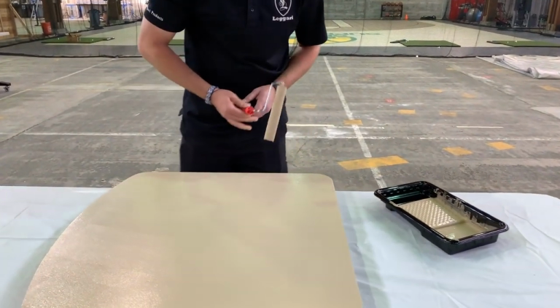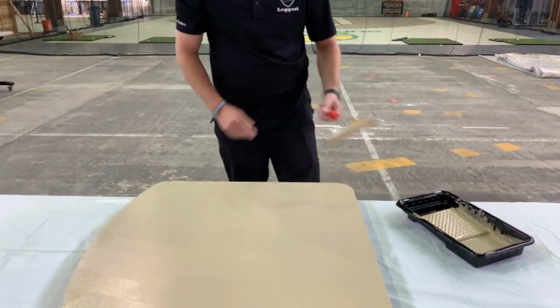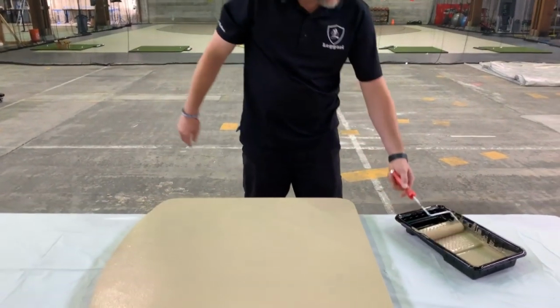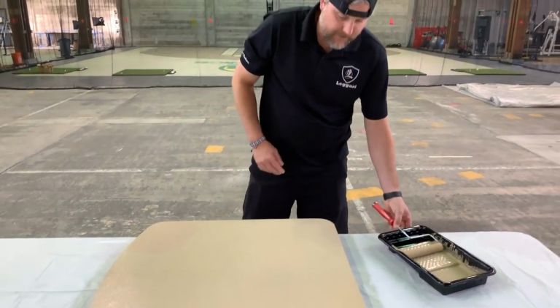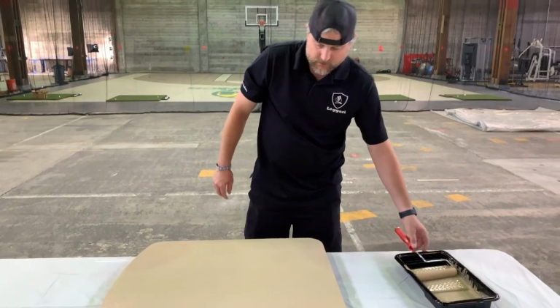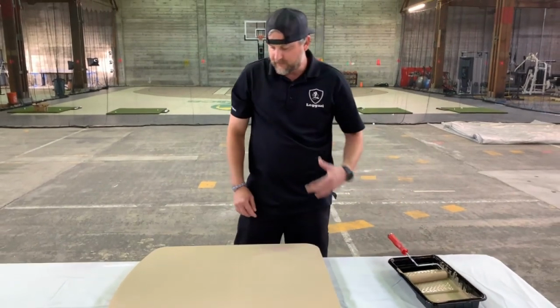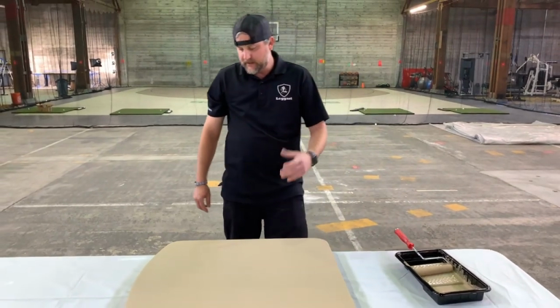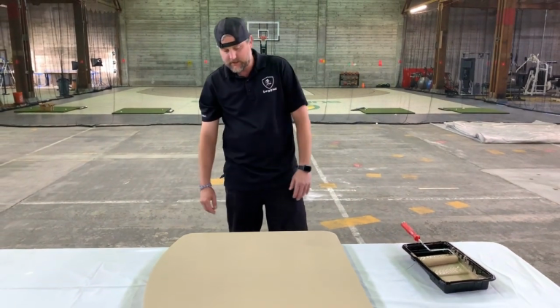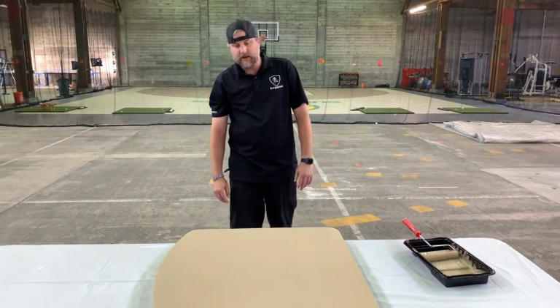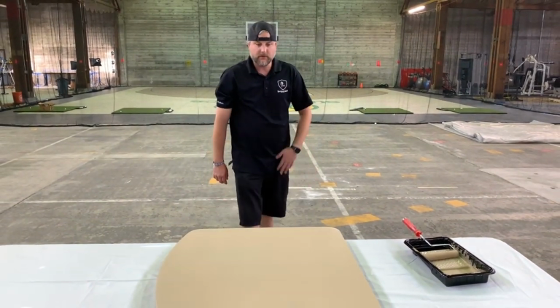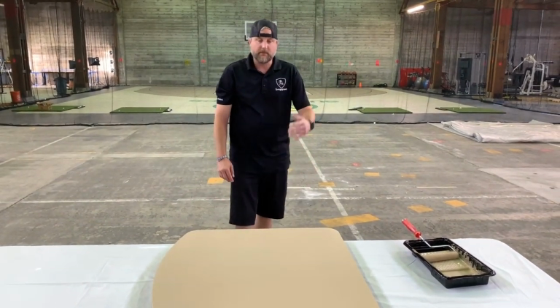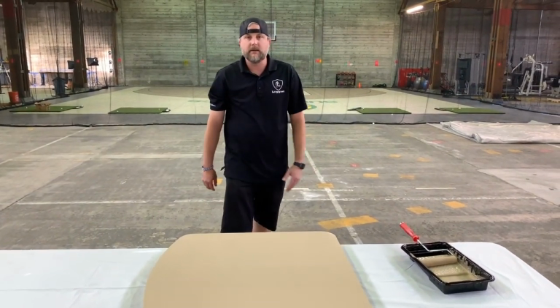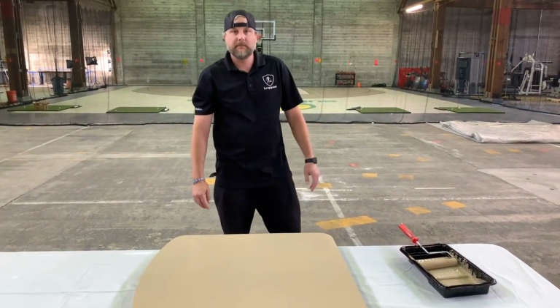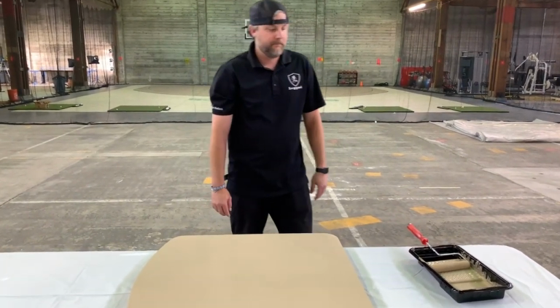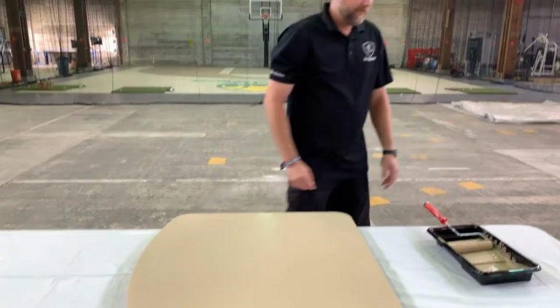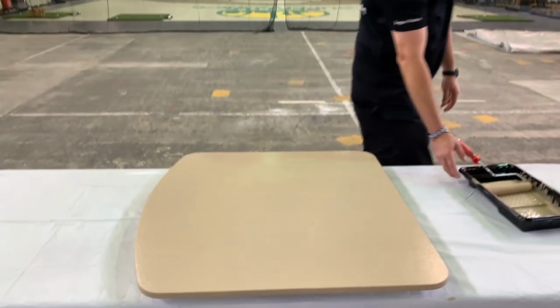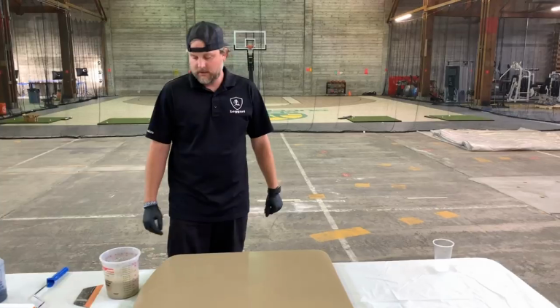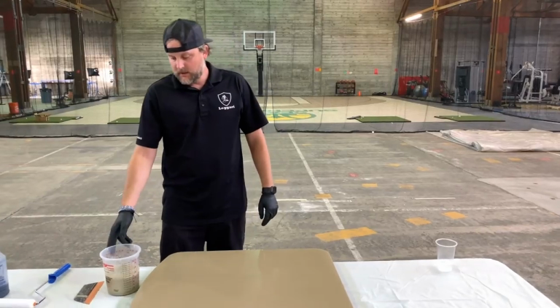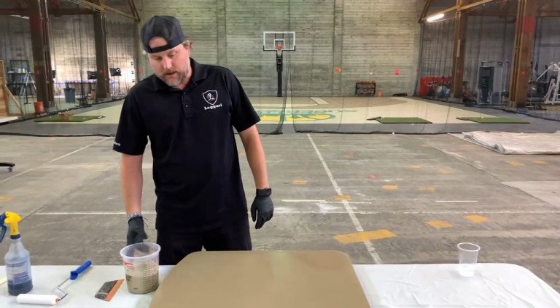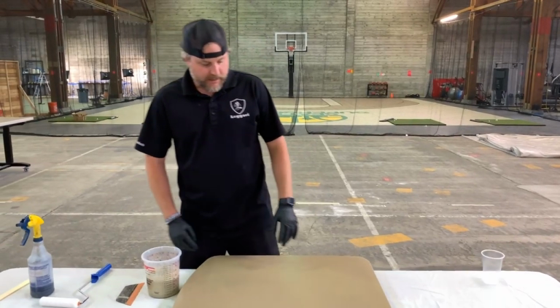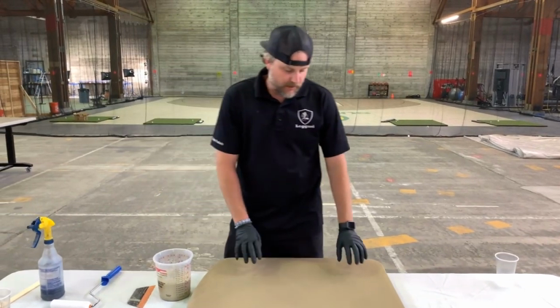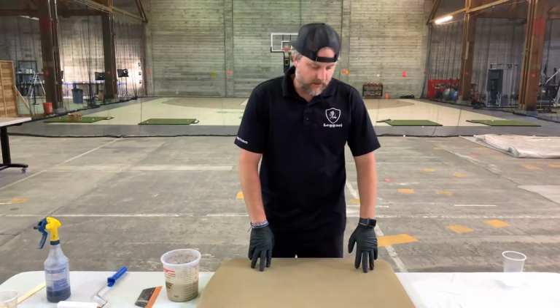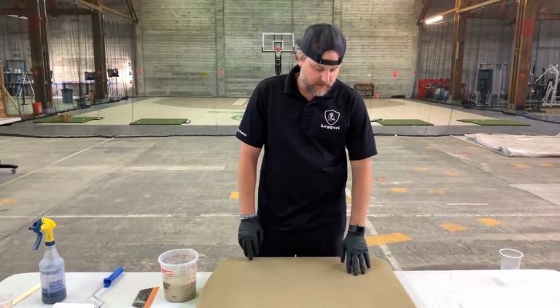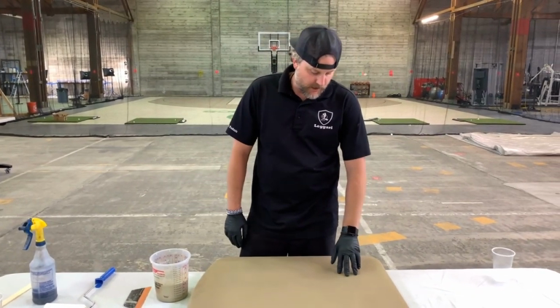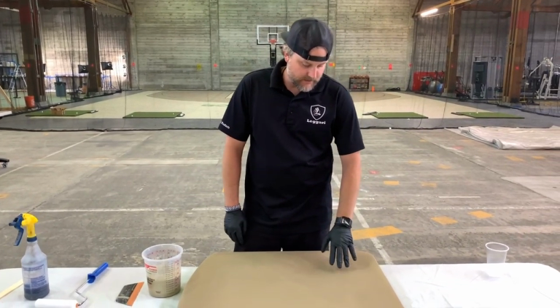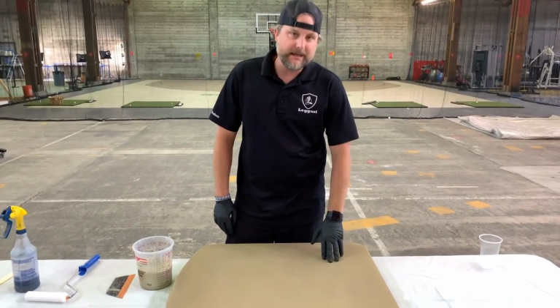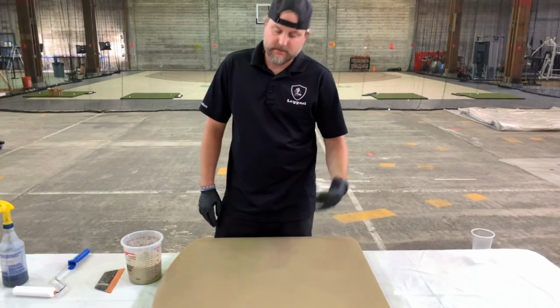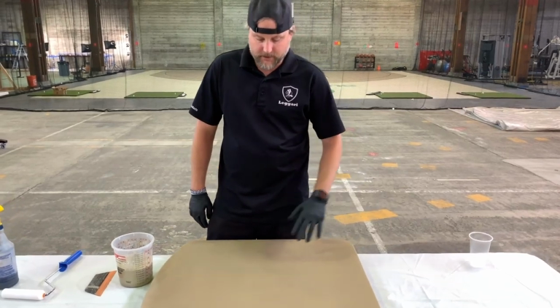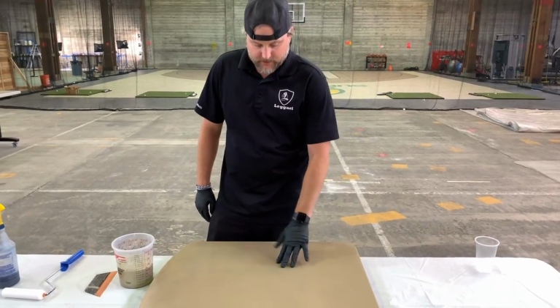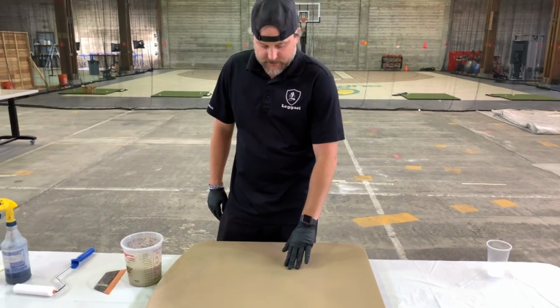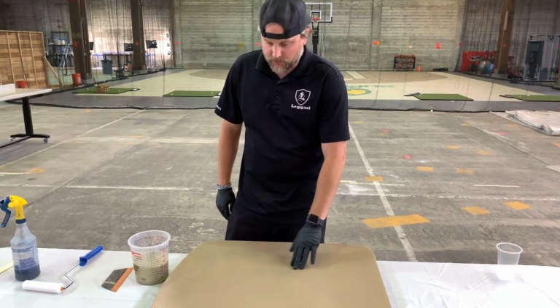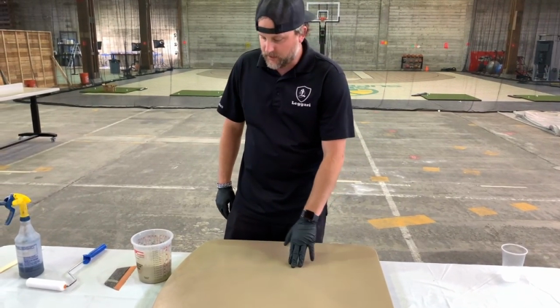We'll let this dry for about a half hour to 45 minutes, and then we'll get to putting epoxy on it. We got the primer down — it's already dry. It's tacky, it's not peeling up or anything off the table, so we're good to go.